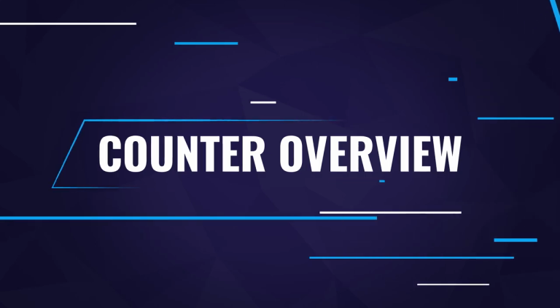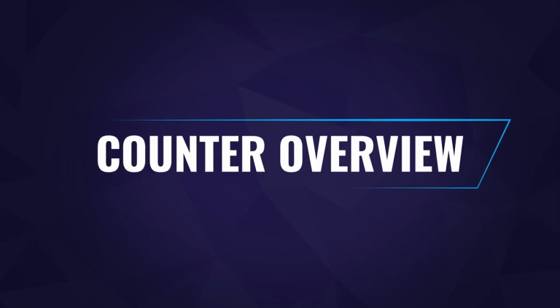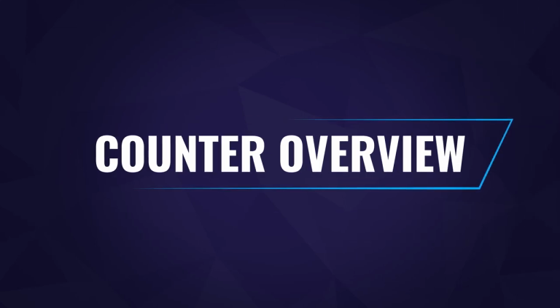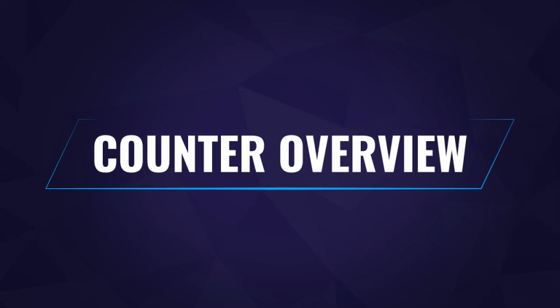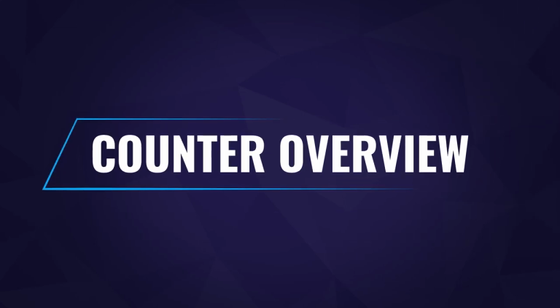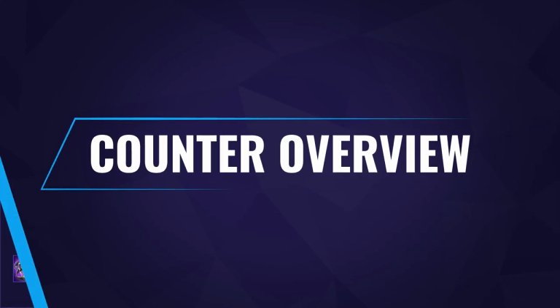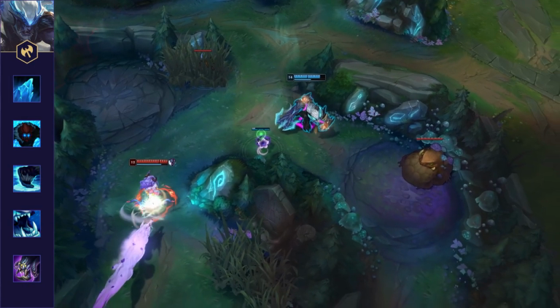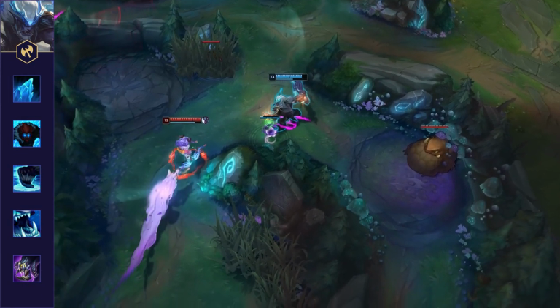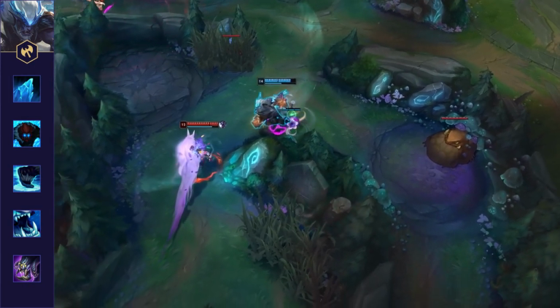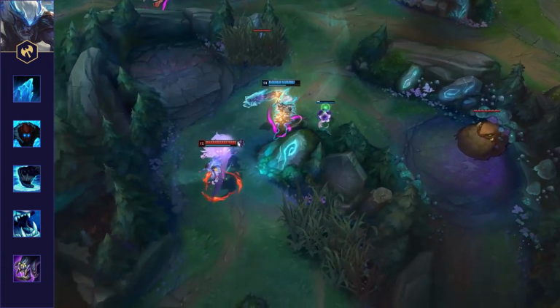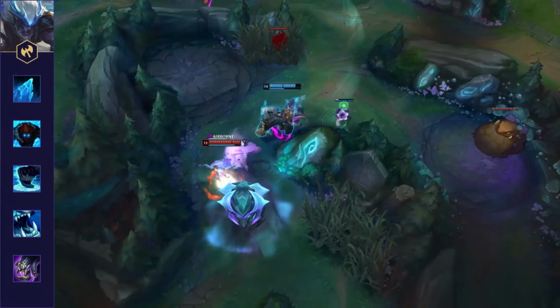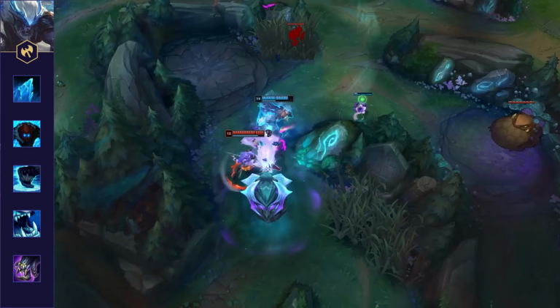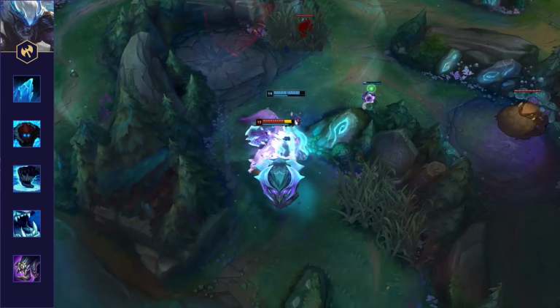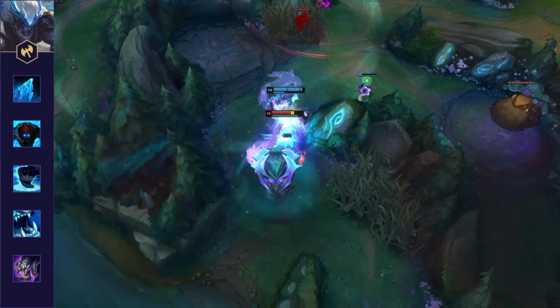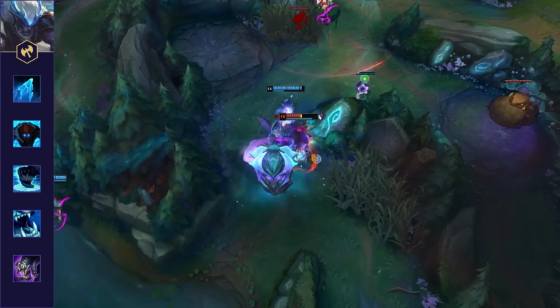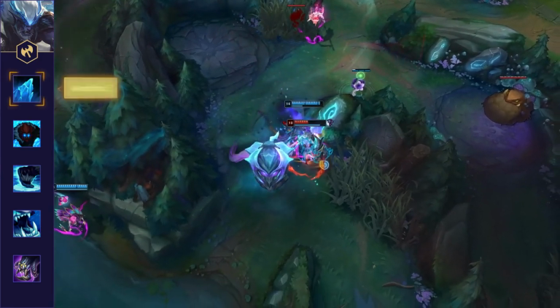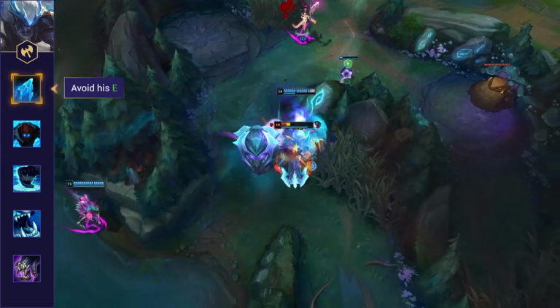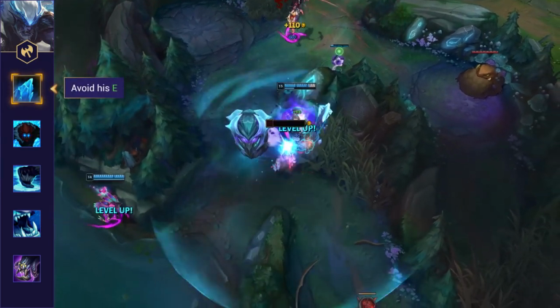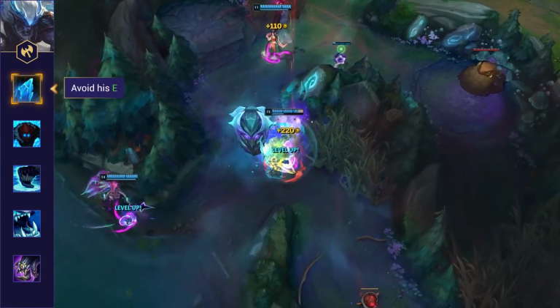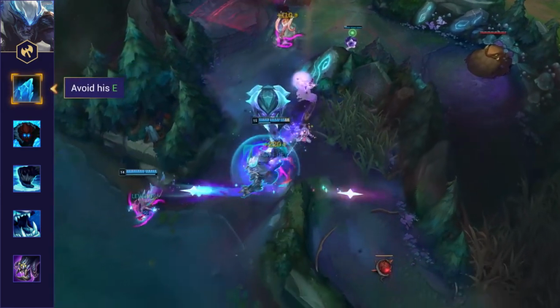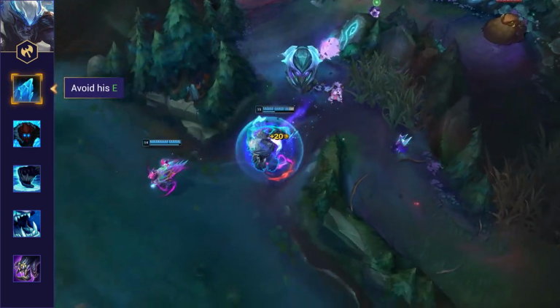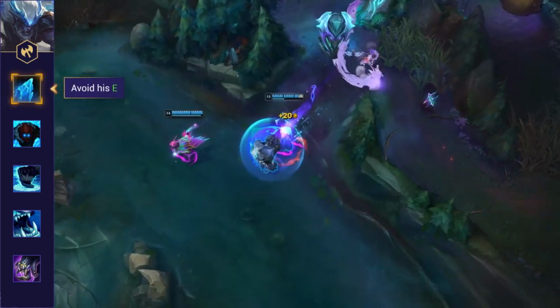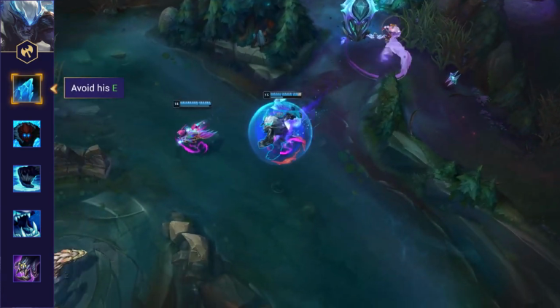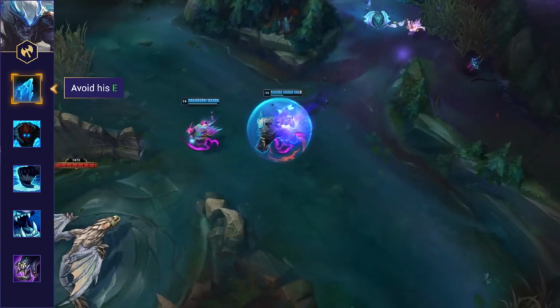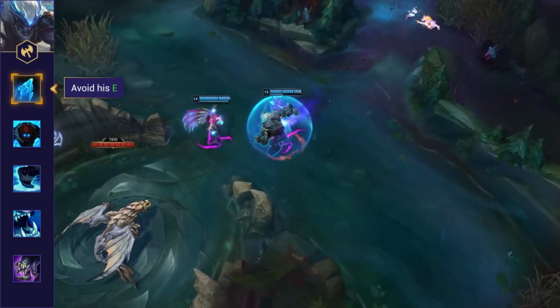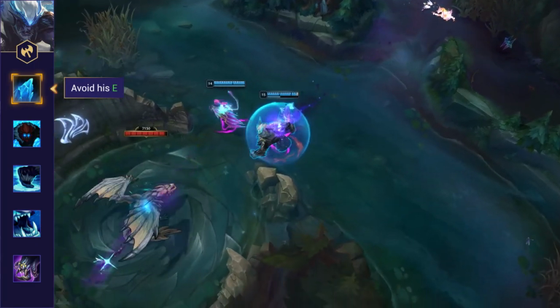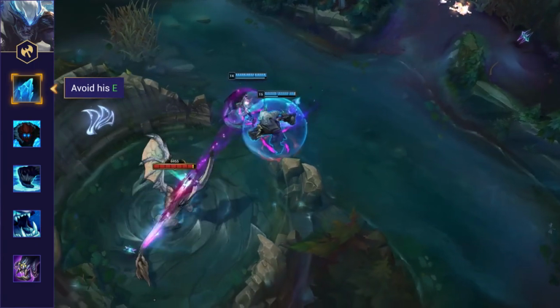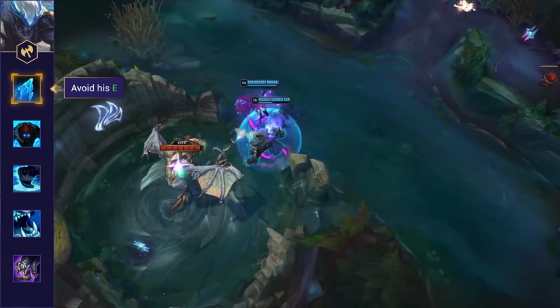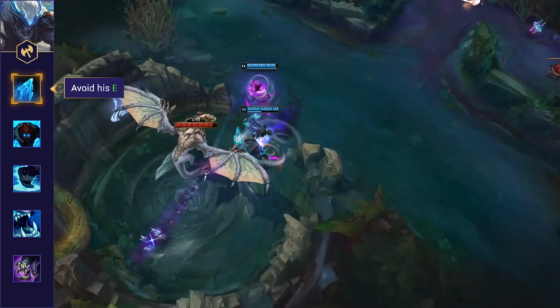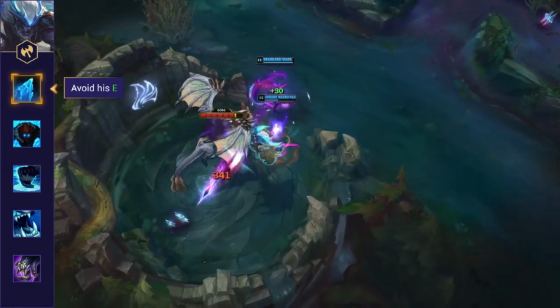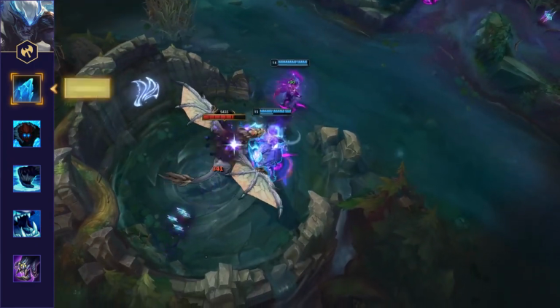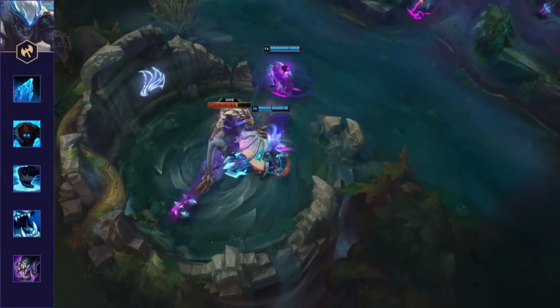We're going to dive into specifically how to counter Trundle, but first here's an overview of the major tips we'll be breaking down further in this video. First off, avoid getting trapped by his Pillar. Trundle's Pillar is great at blocking off chokes, and if you don't have a dash or blink available, you can be left in situations with no escape.